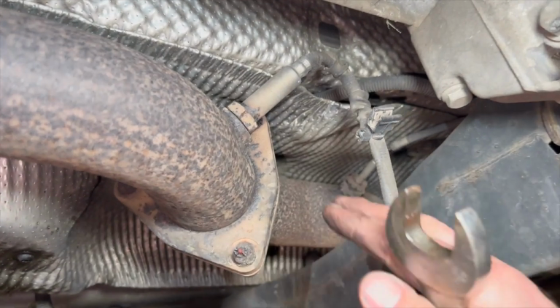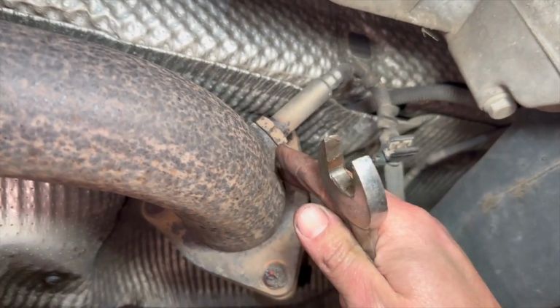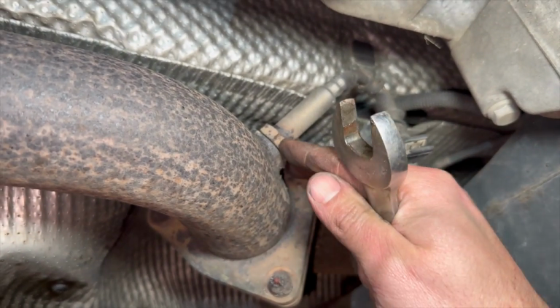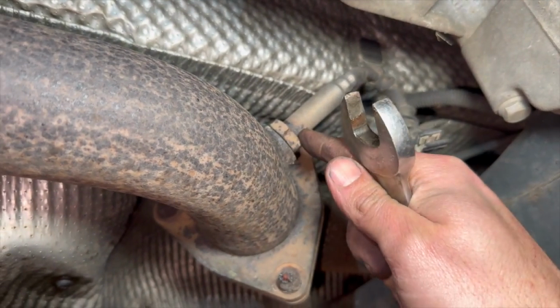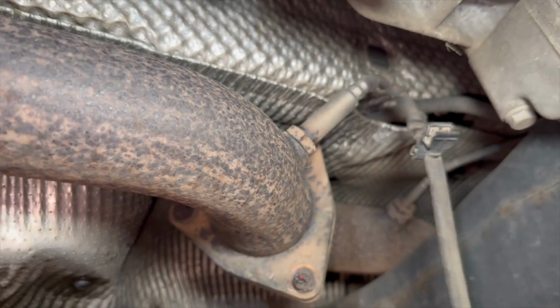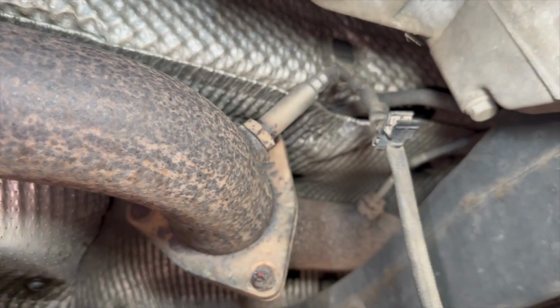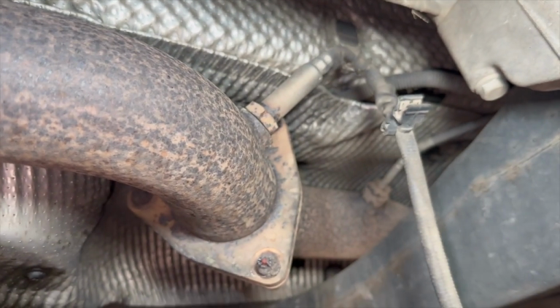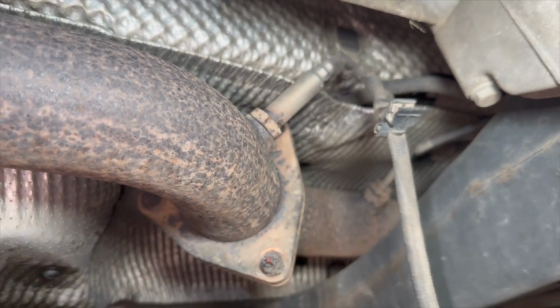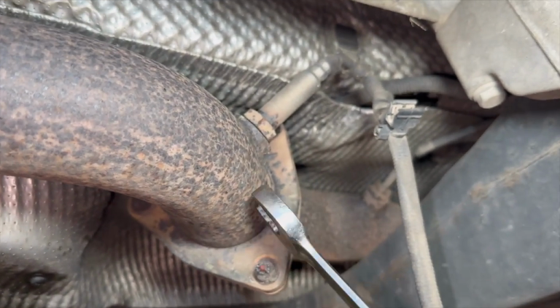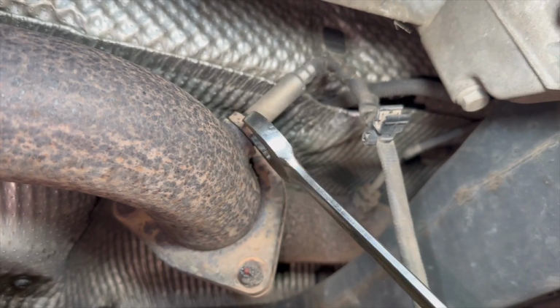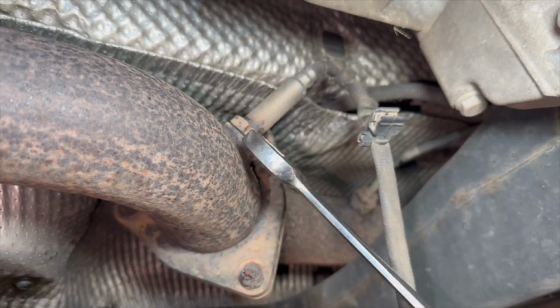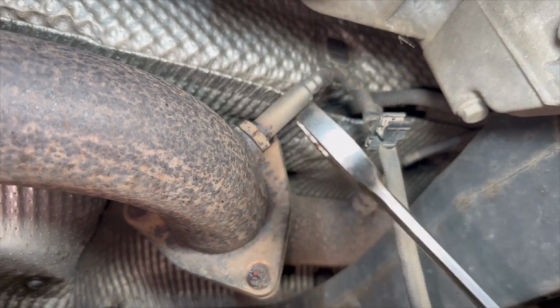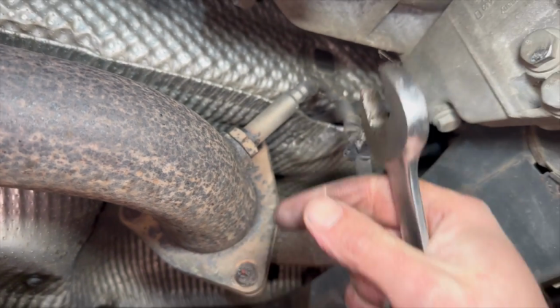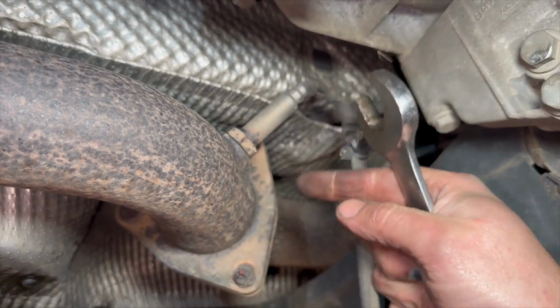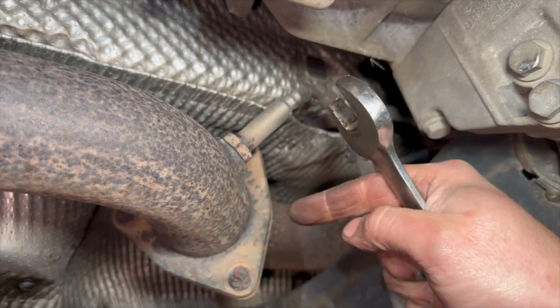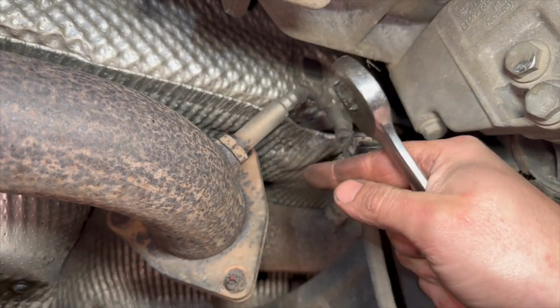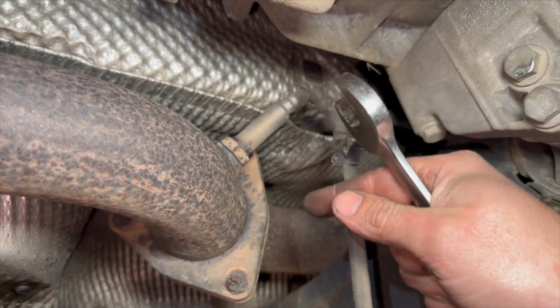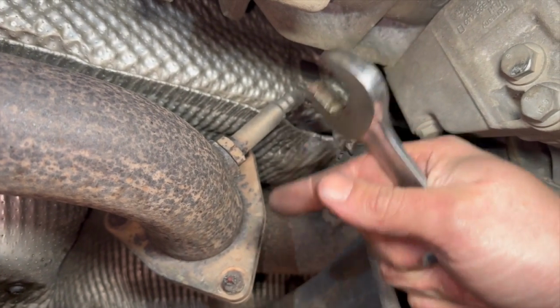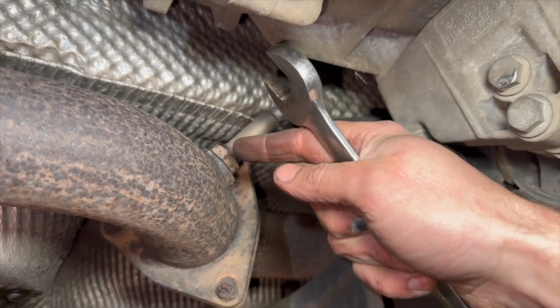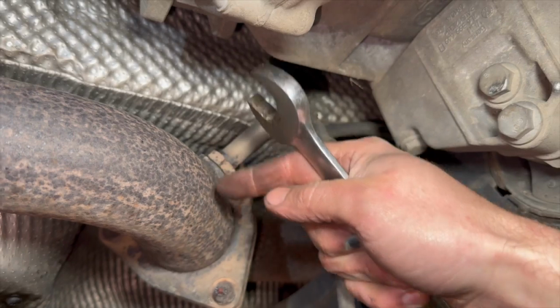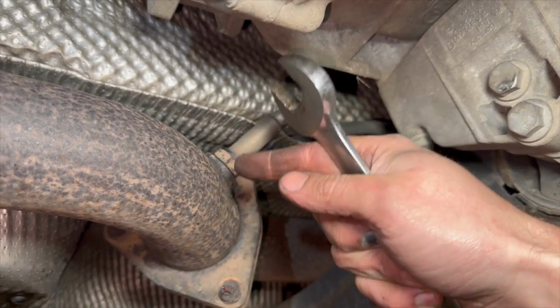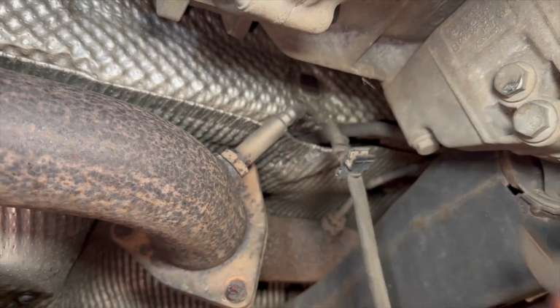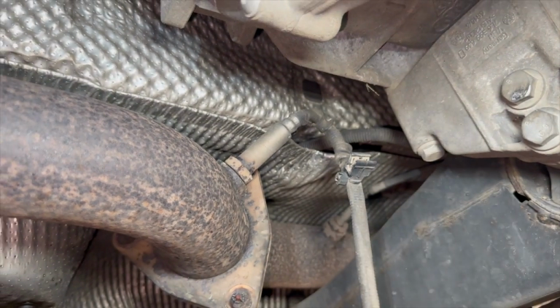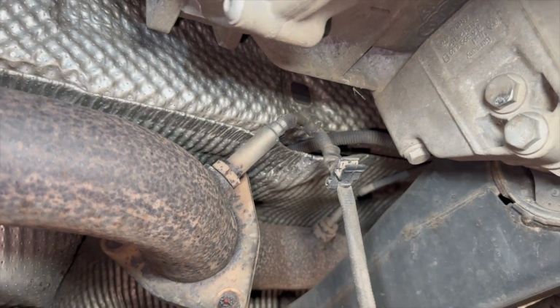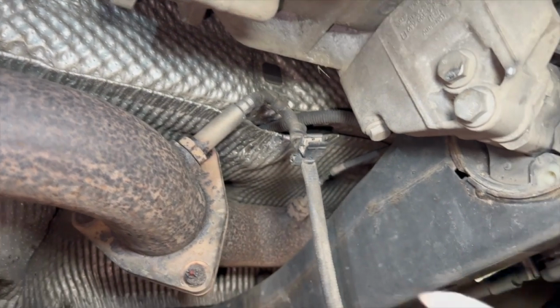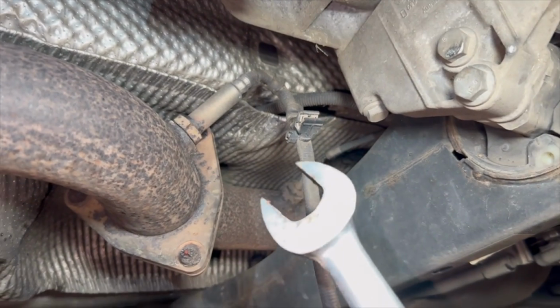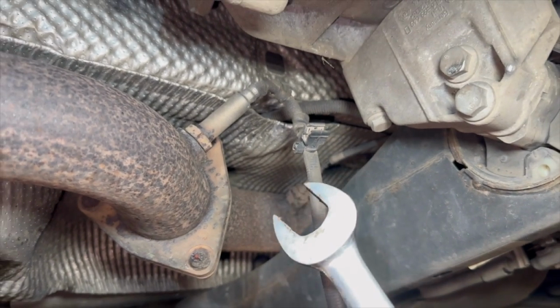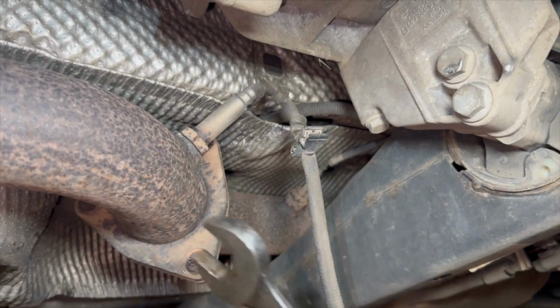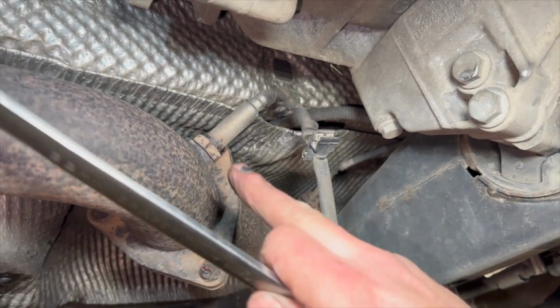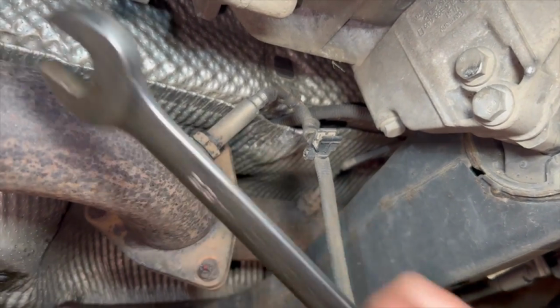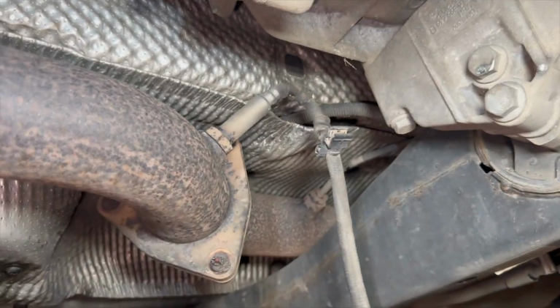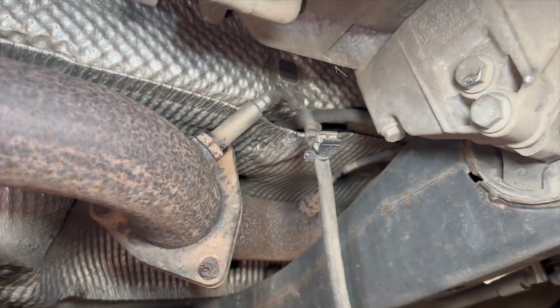It's cracked off quite easily with the tool — just put the bar on it. Sometimes they're really tight and as you're winding them out they keep pulling the threads. You sometimes have to use a lot of heat and just keep going, but this one cracked off nicely, so you should just be able to use a spanner to wind it out the rest of the way.